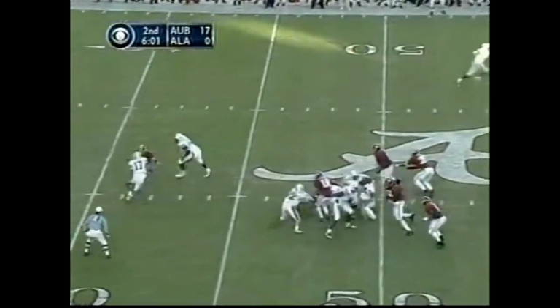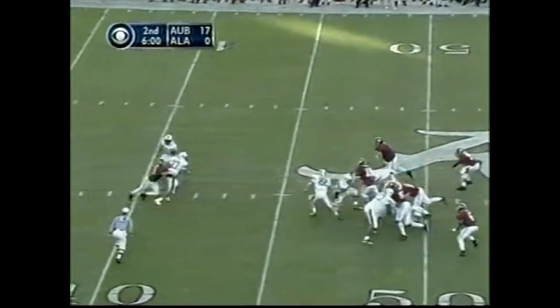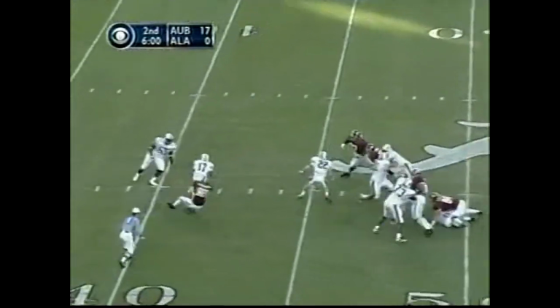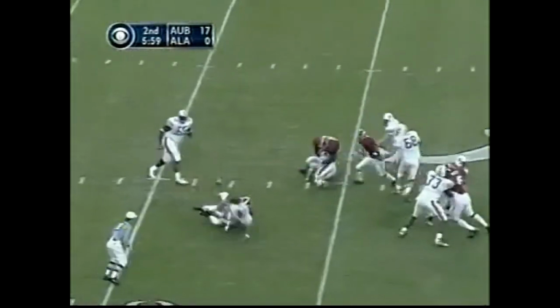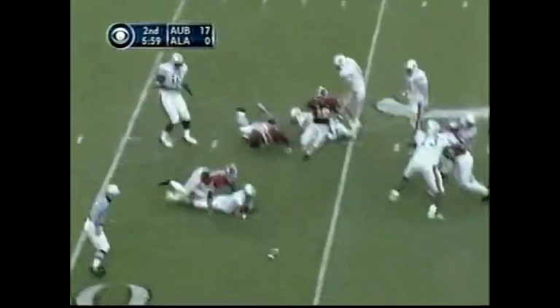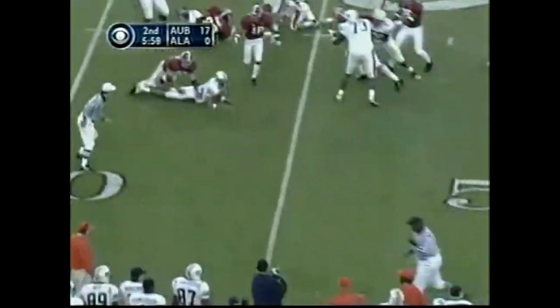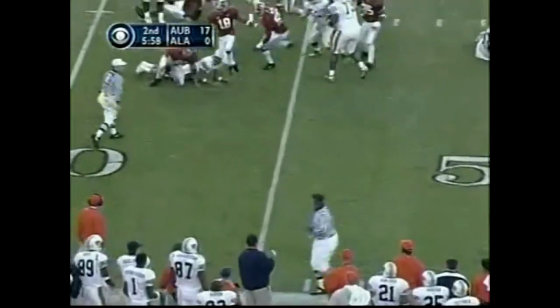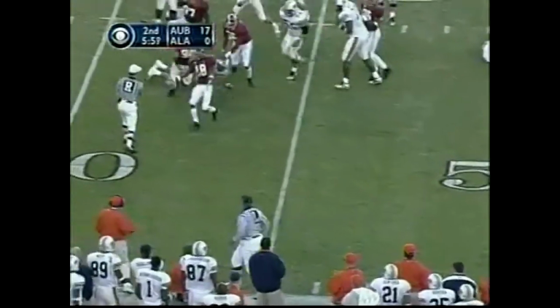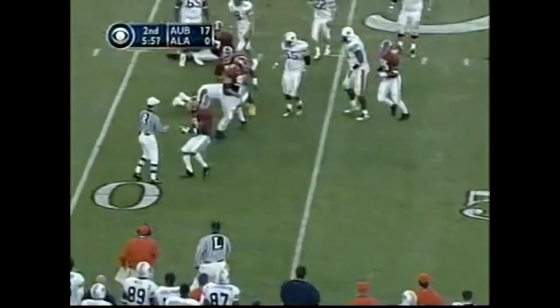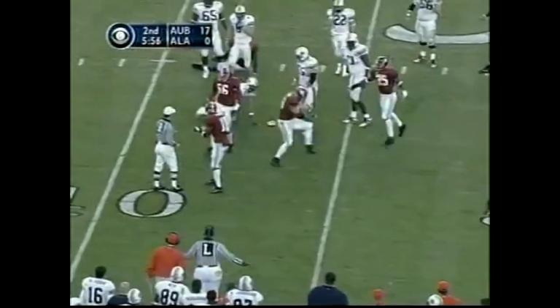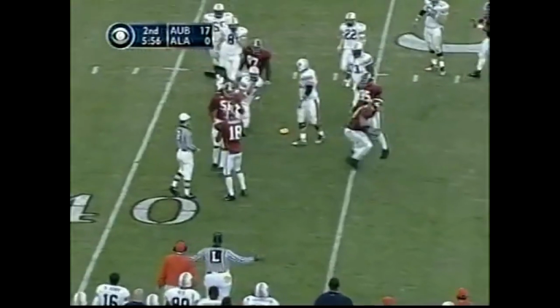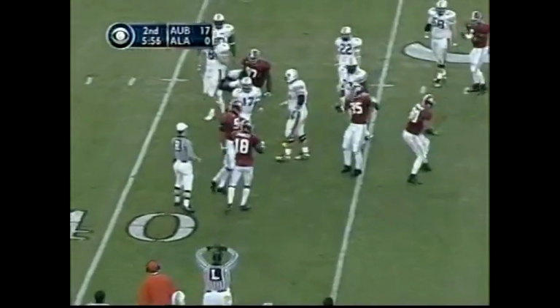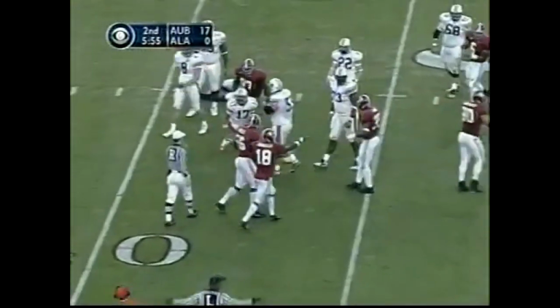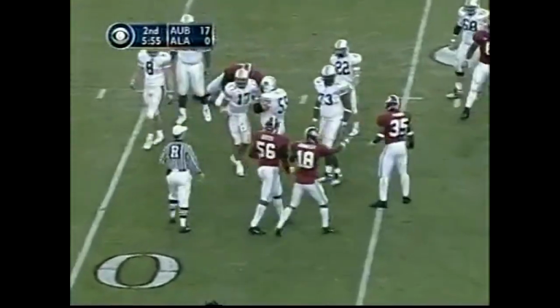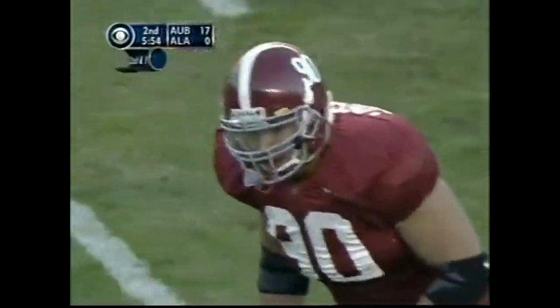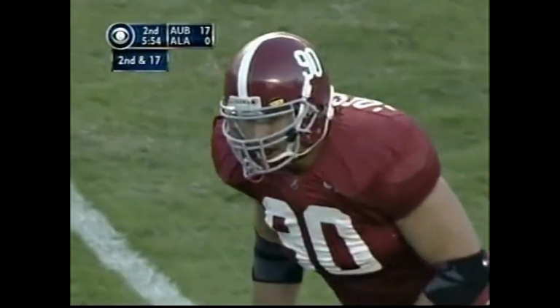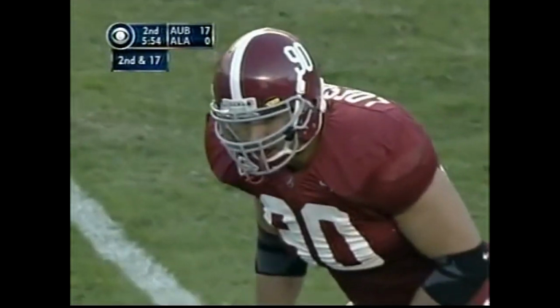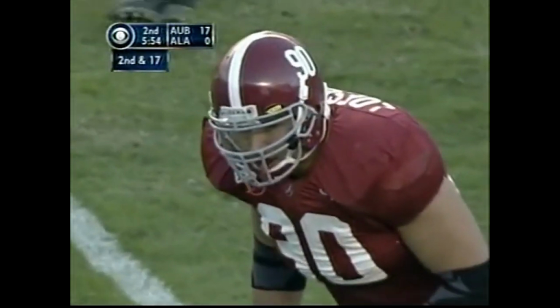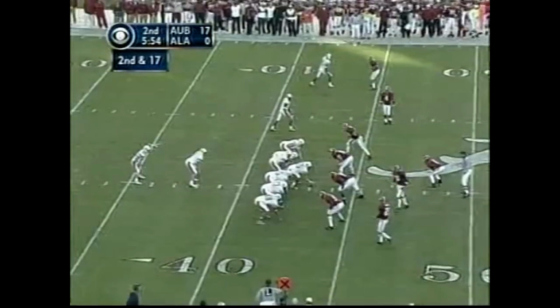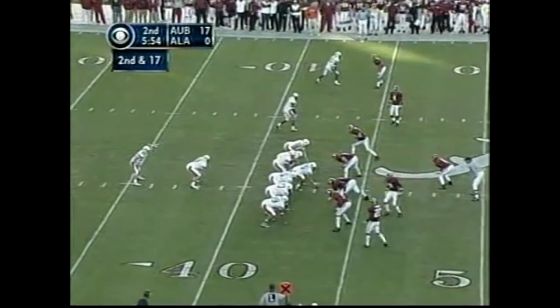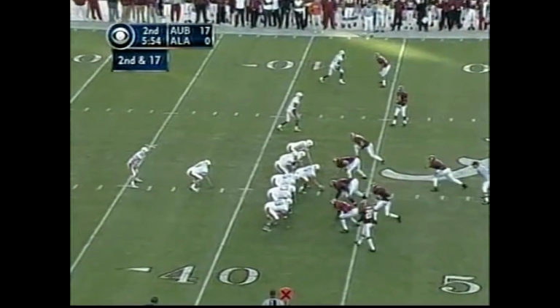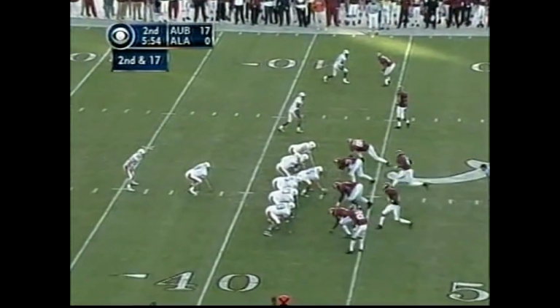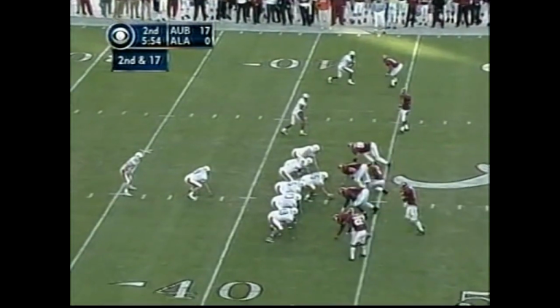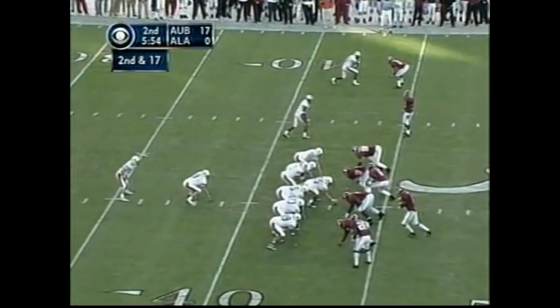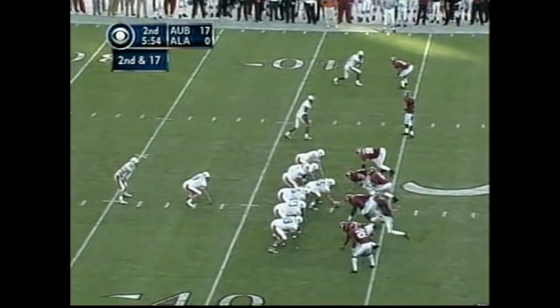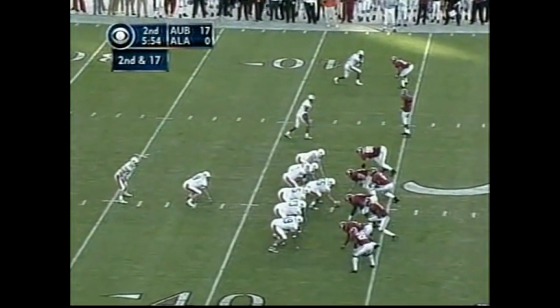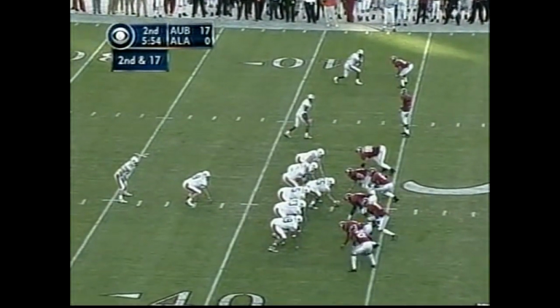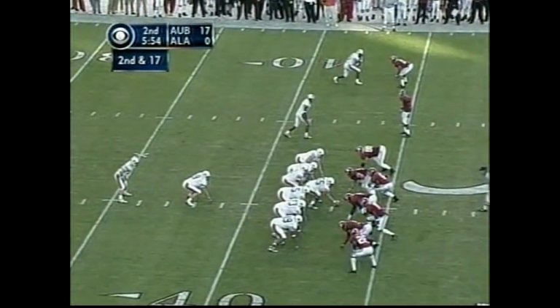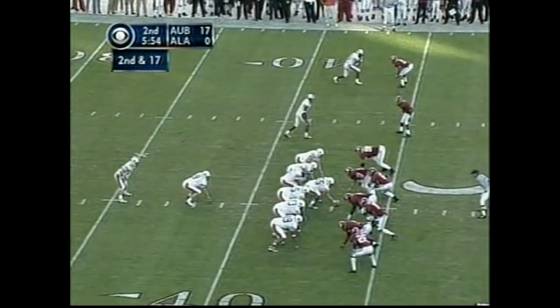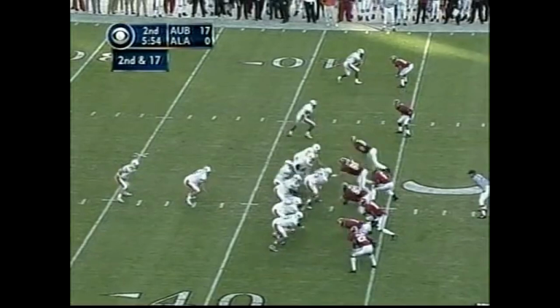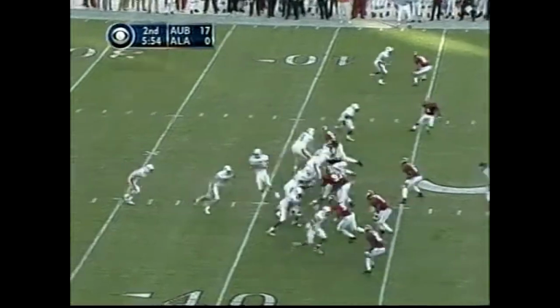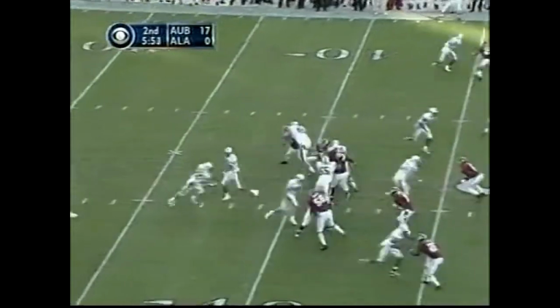Here comes the pressure from the outside. Got him — fumble. A flag is thrown. They did not get the intentional grounding call. I was so surprised to see the ball come out — I thought it was a fumble. His knee was down at second and 17.